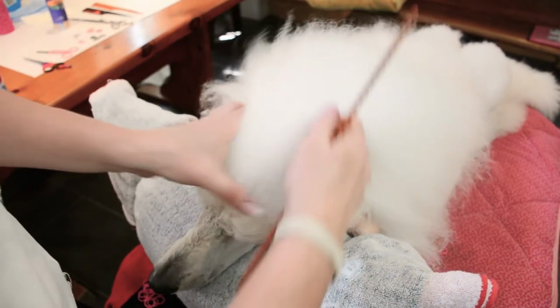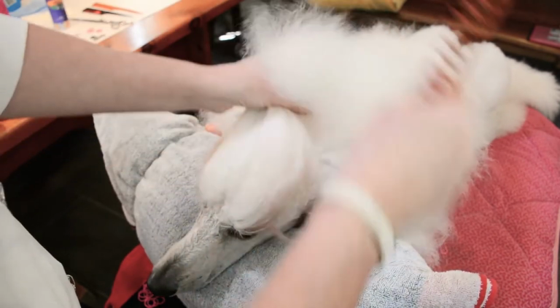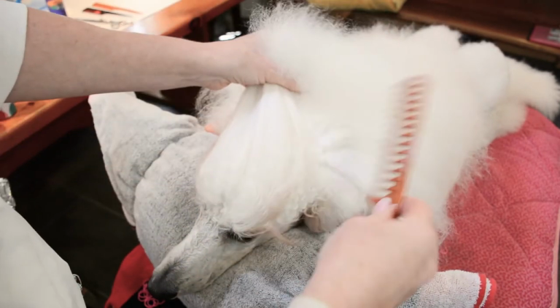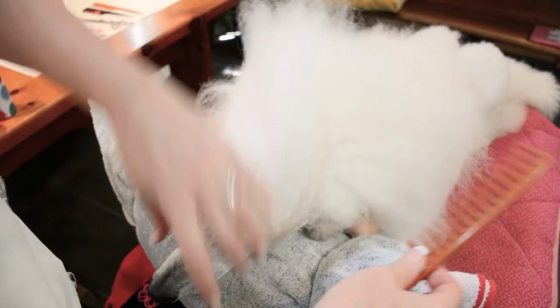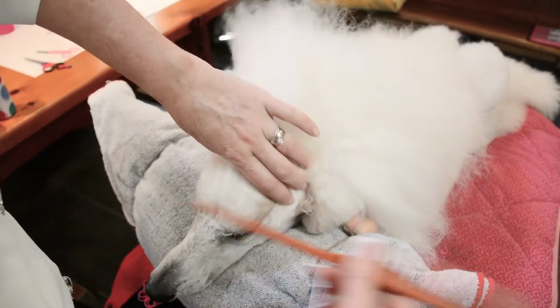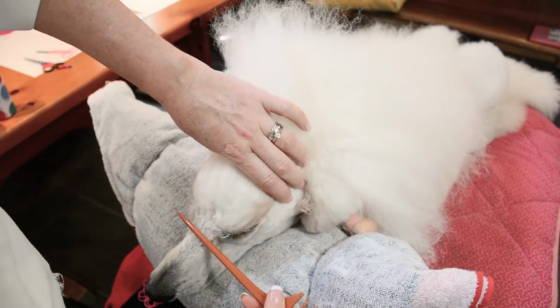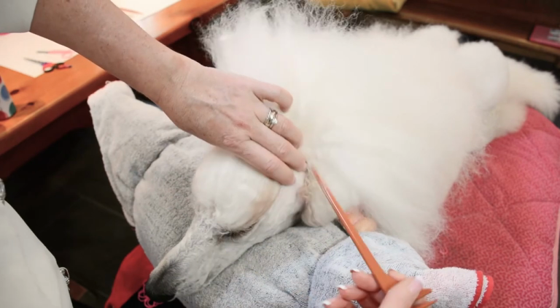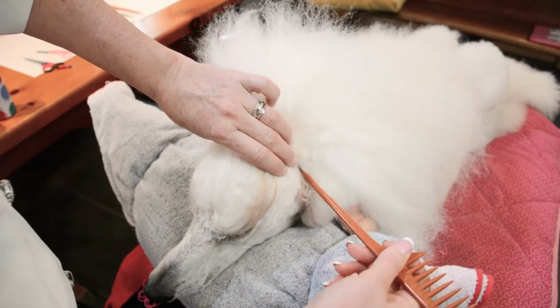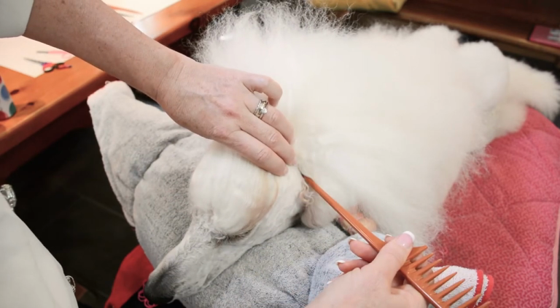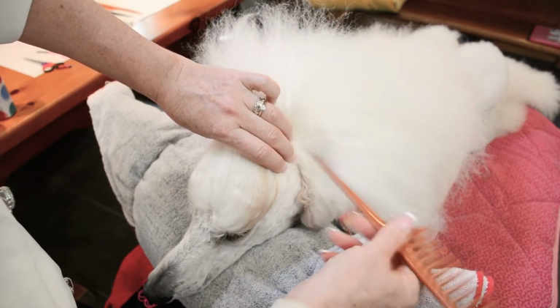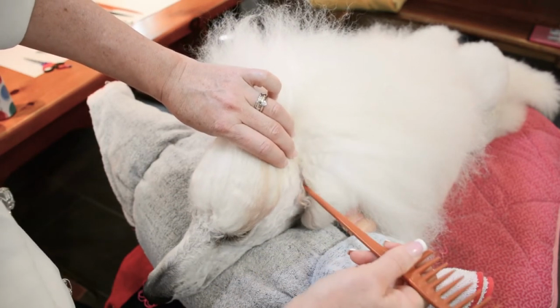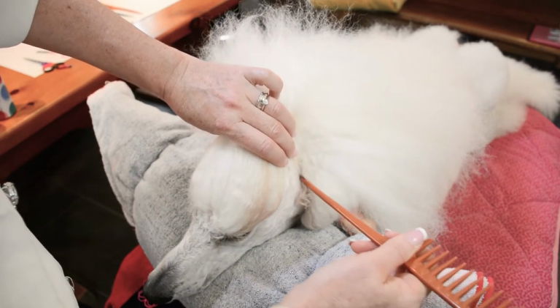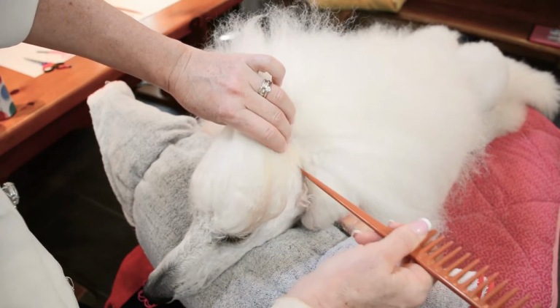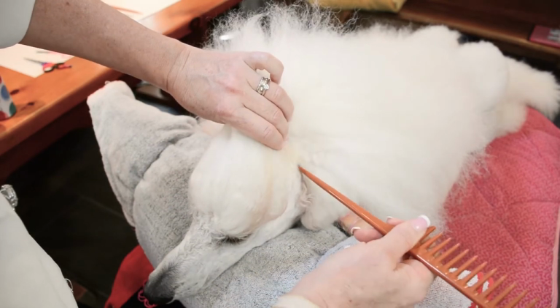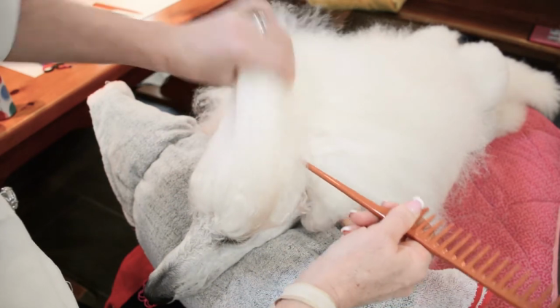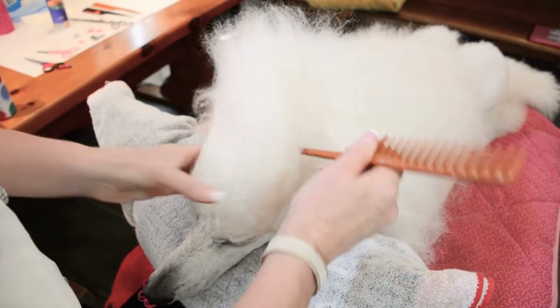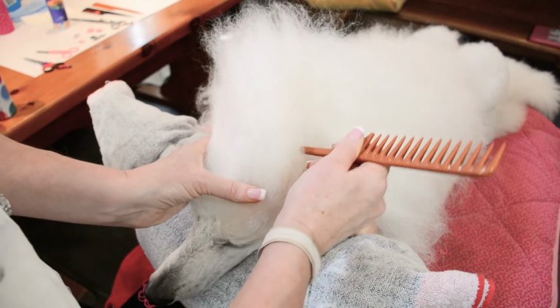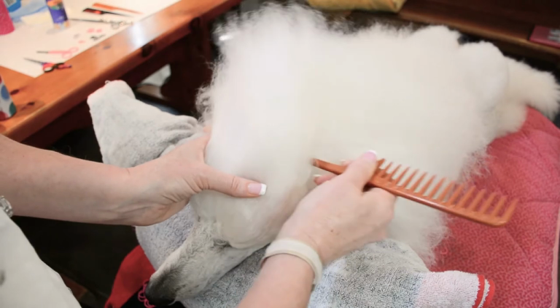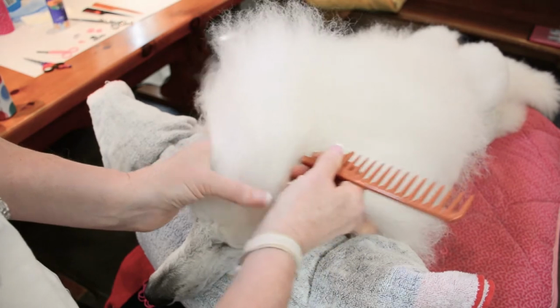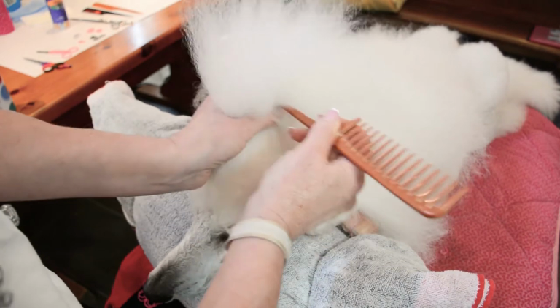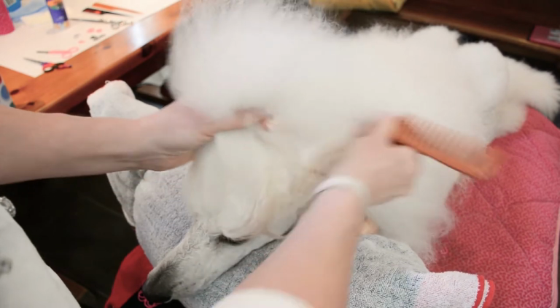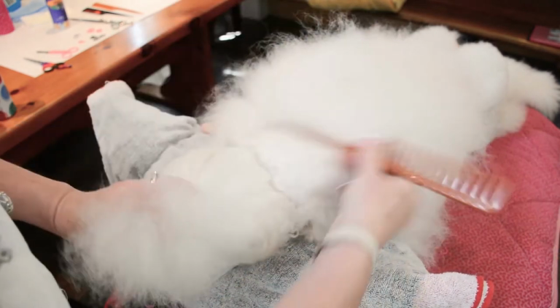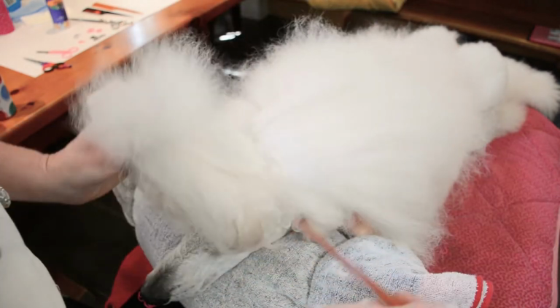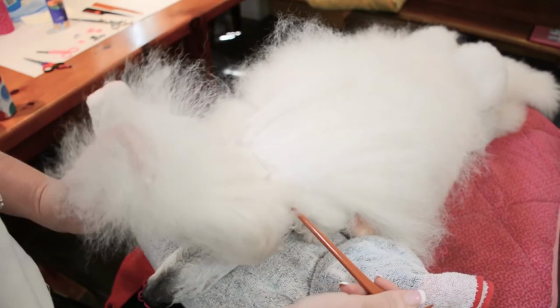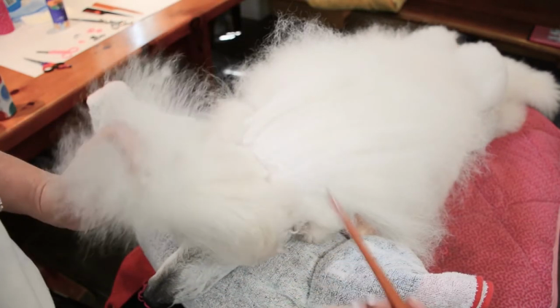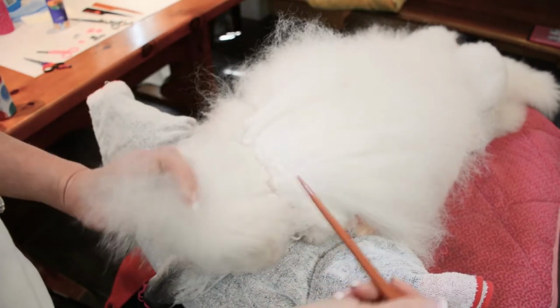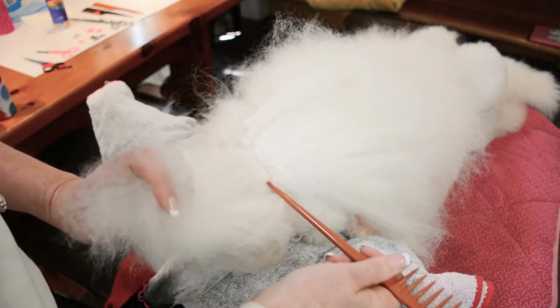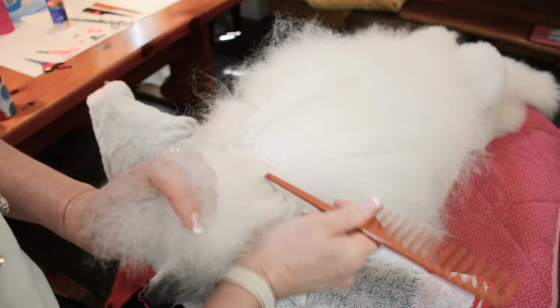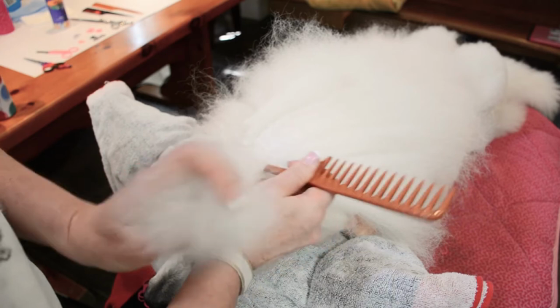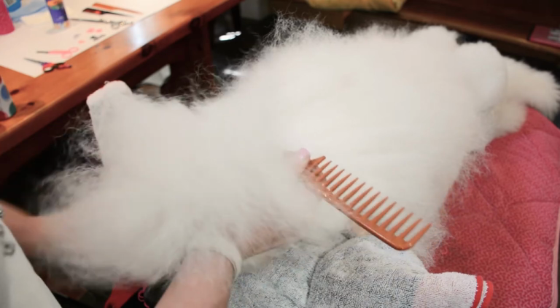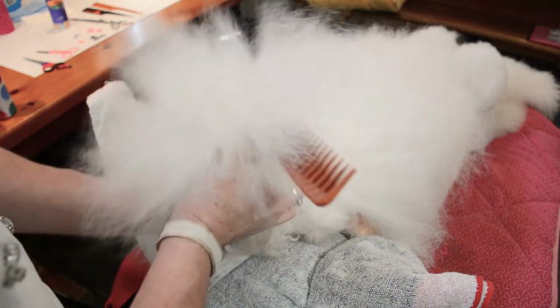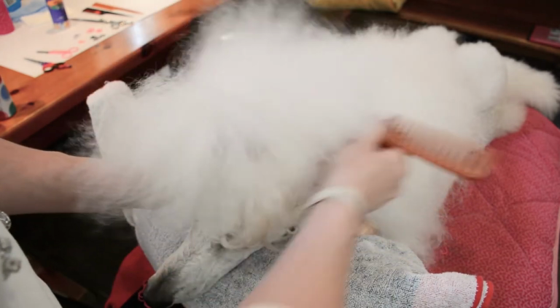This is just for the front of the head — just for the section from the front of the head to that front corner of the ear. What you do is make a part to the front corner of the ear on the other side of the head, and you try to make that part as straight as you can.